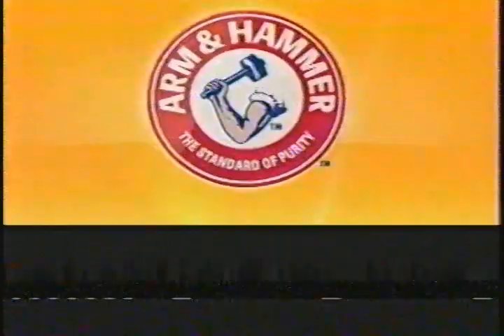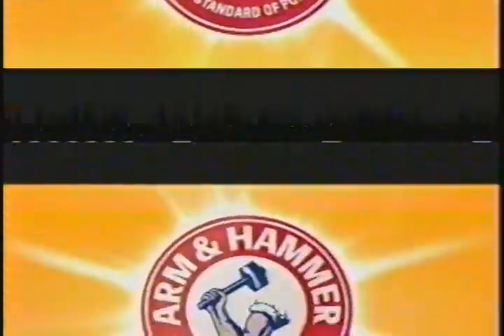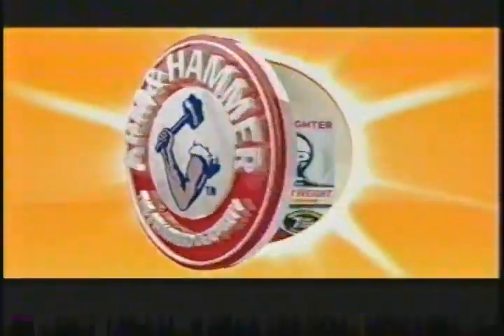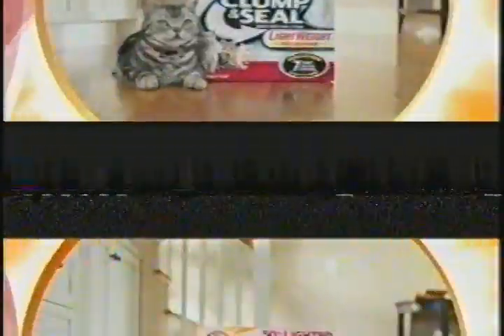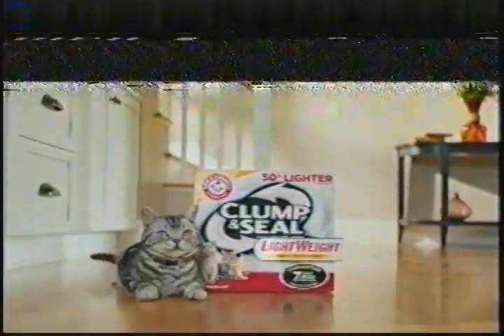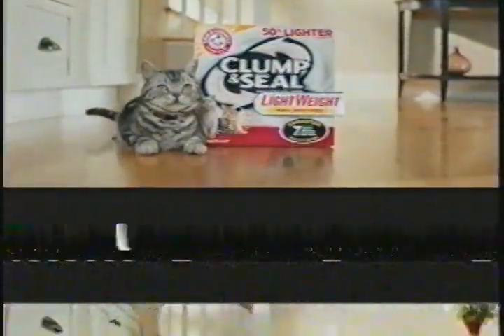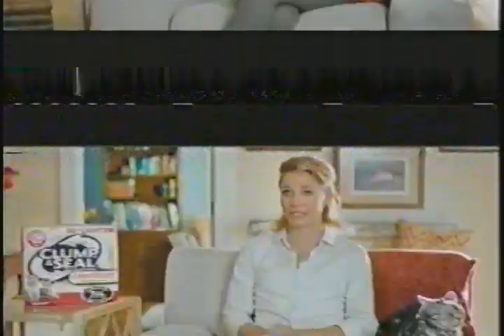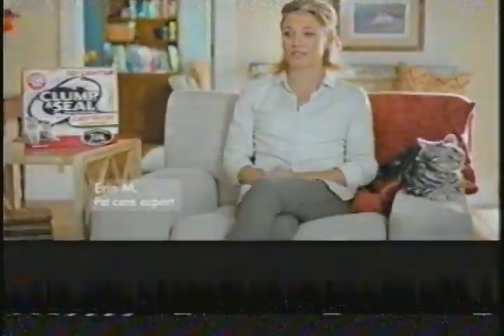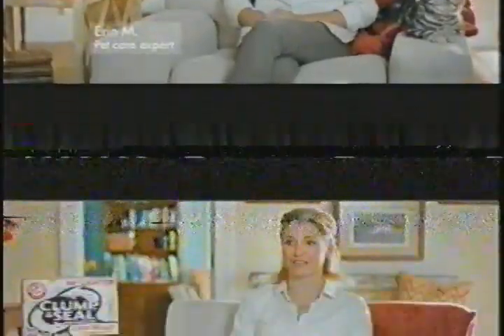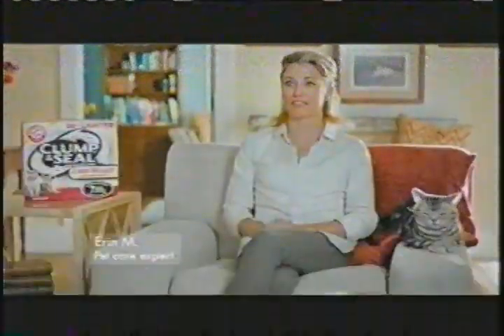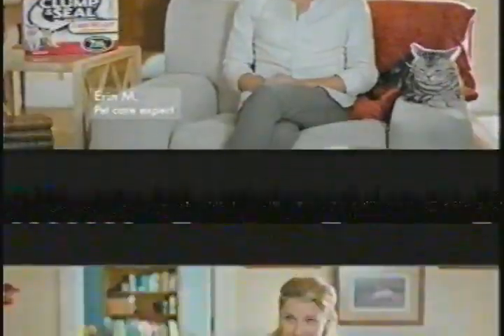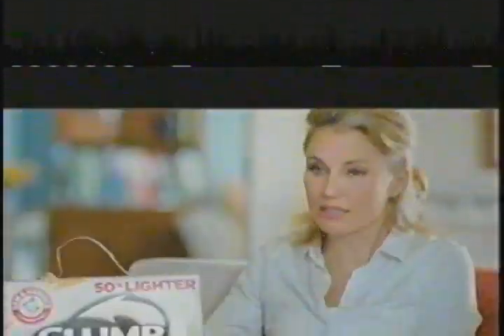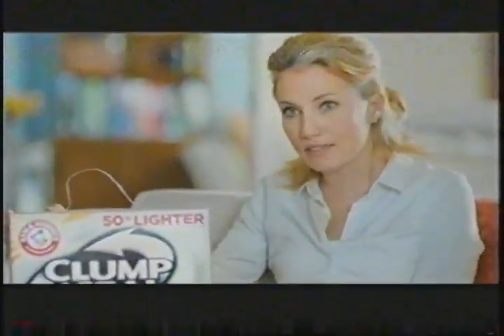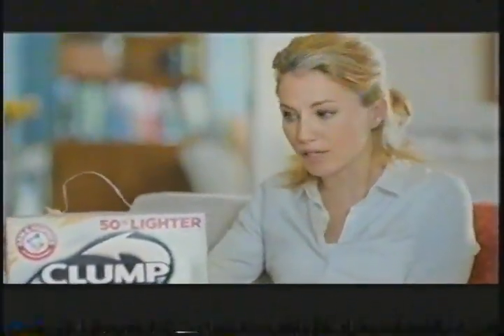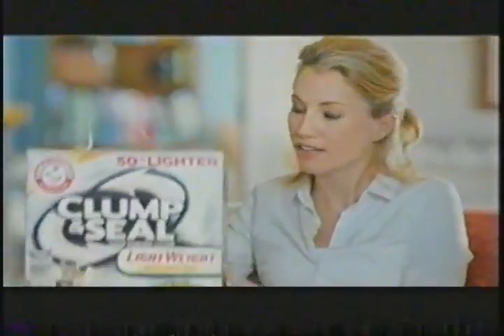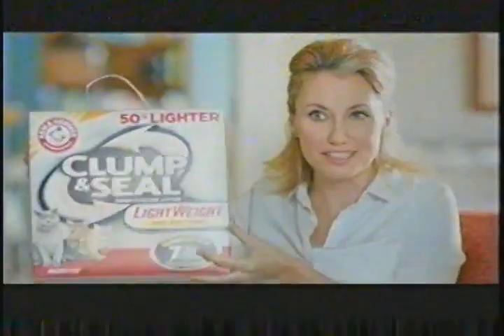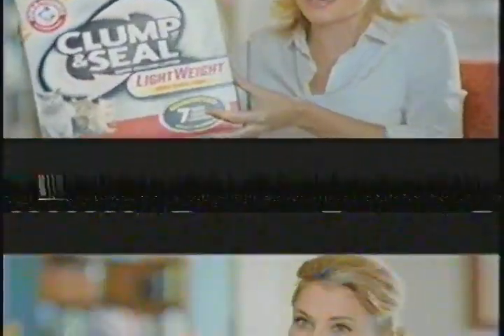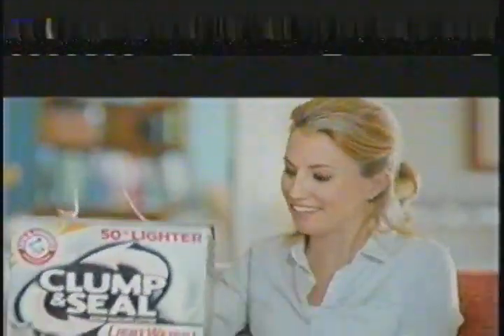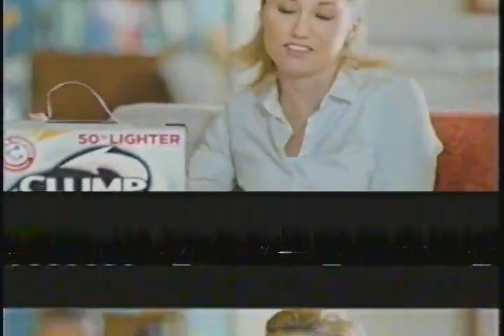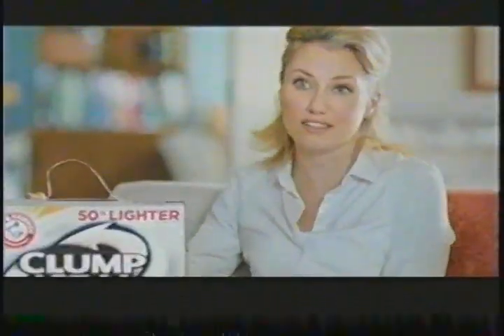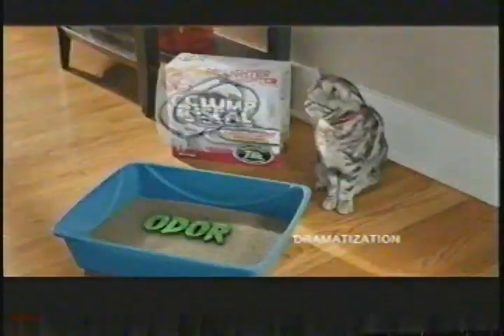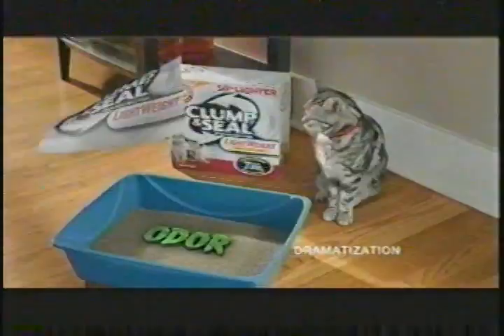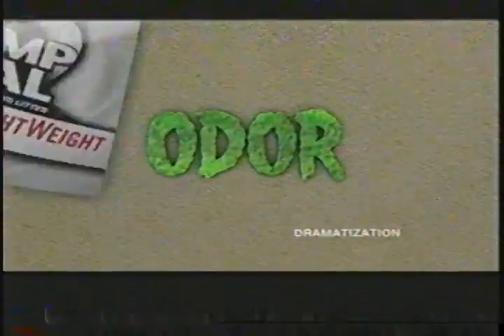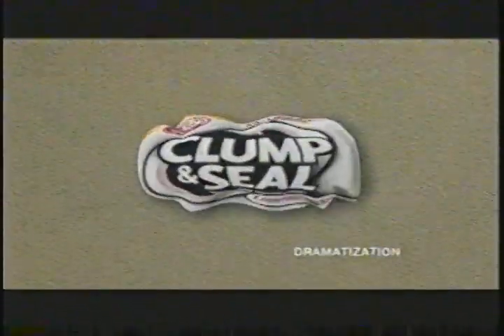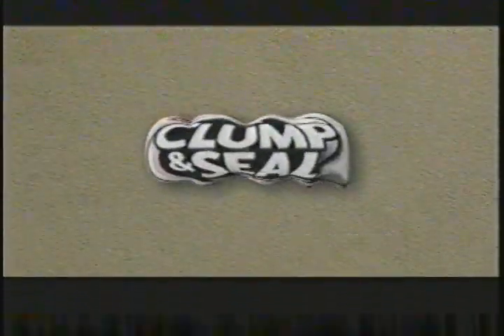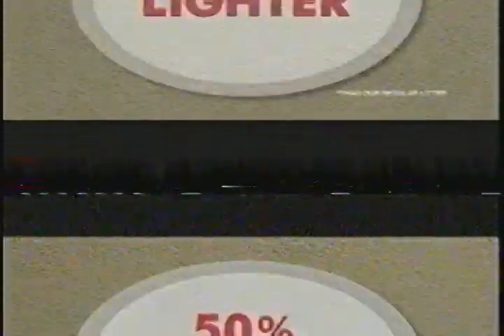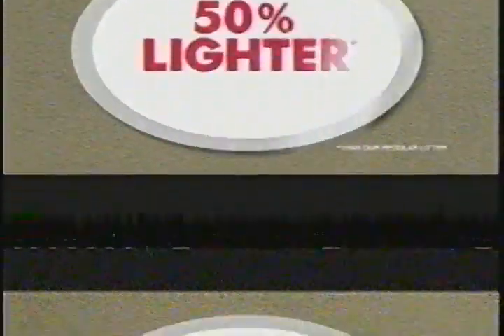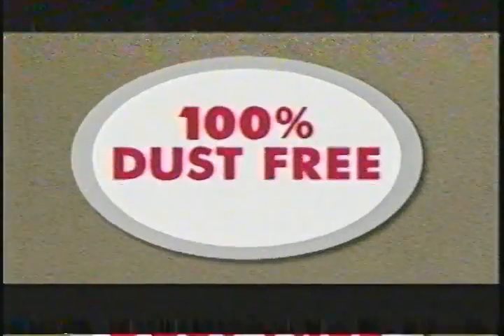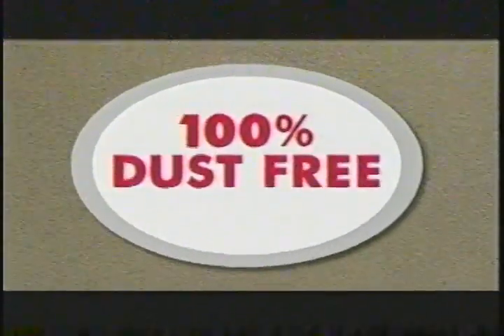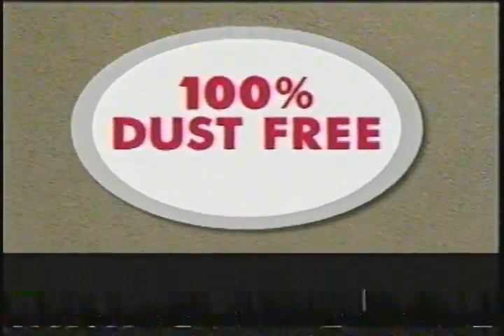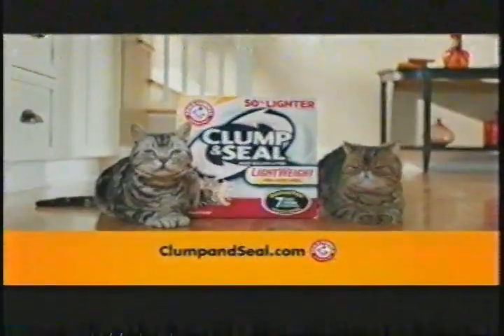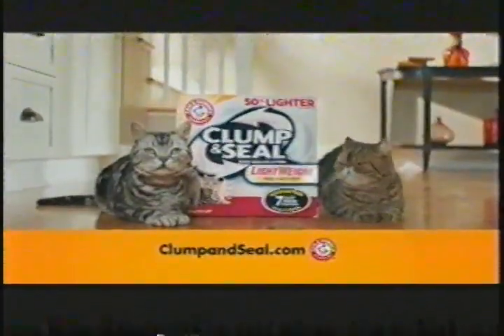How effective is Arm & Hammer Clump & Seal Lightweight? As a pet sitter, I deal with litter all day. This is amazing on odor. It's really easy to carry, and there's no dust. No other litter seals and destroys odor and is 50% lighter and 100% dust free. Try Clump & Seal Lightweight.